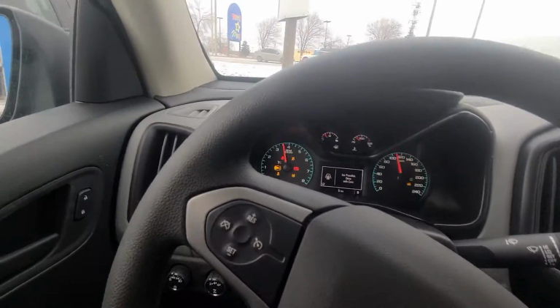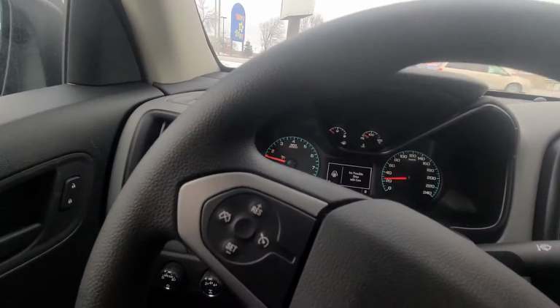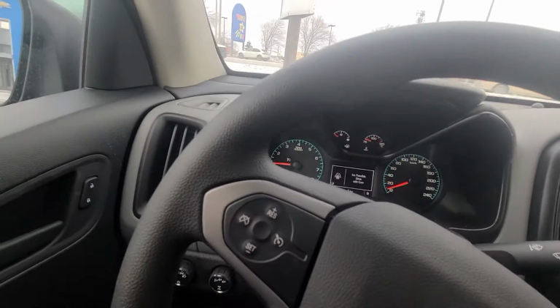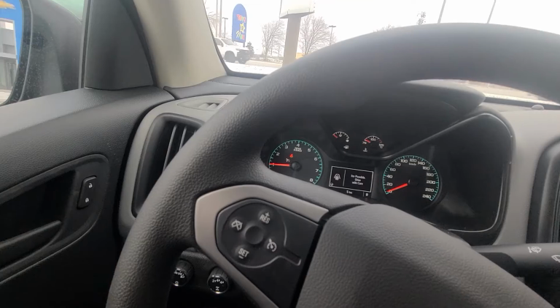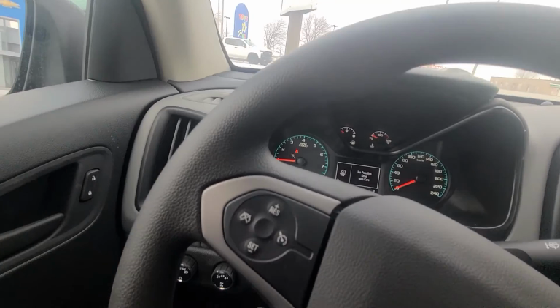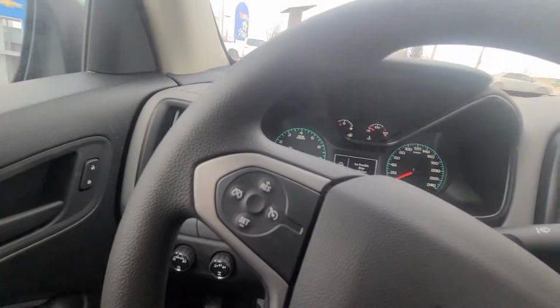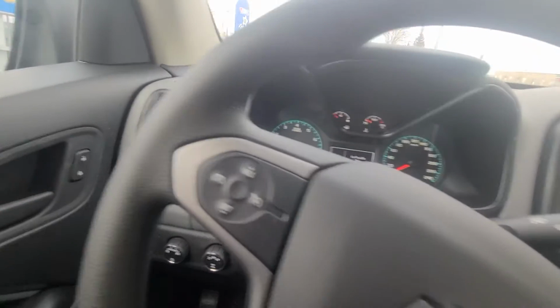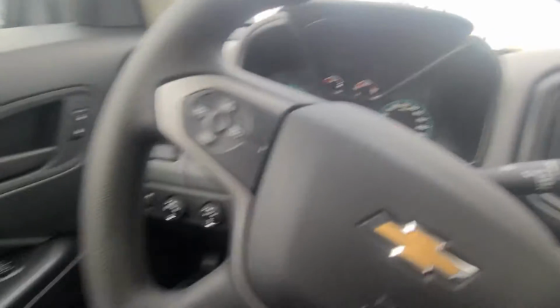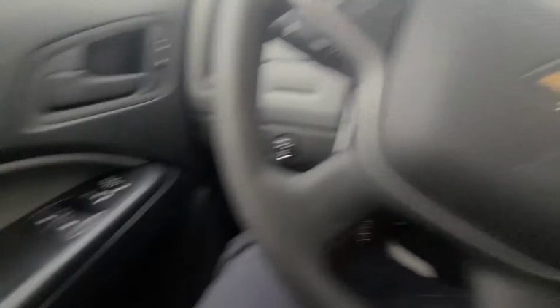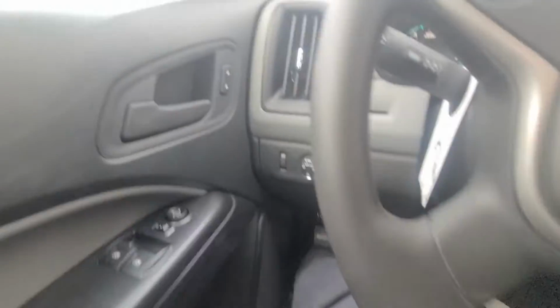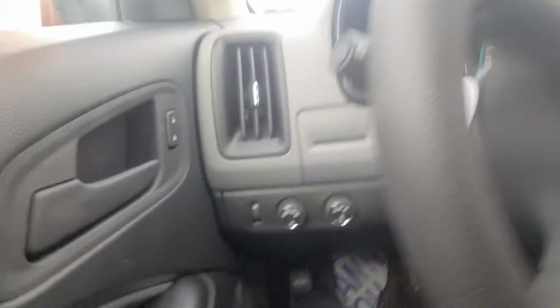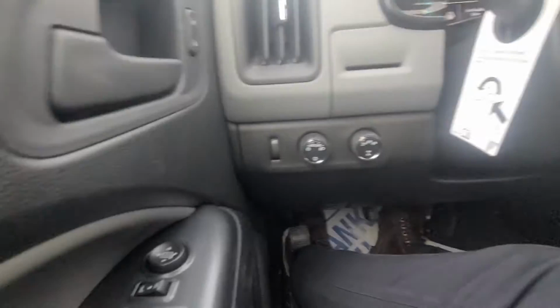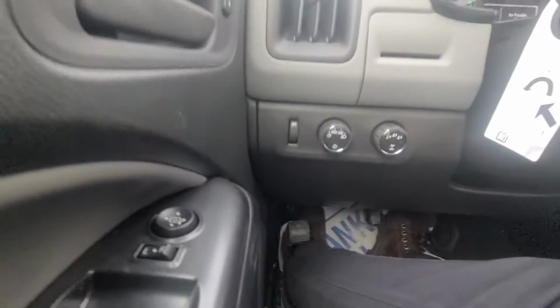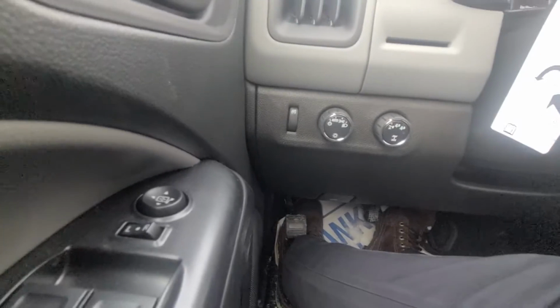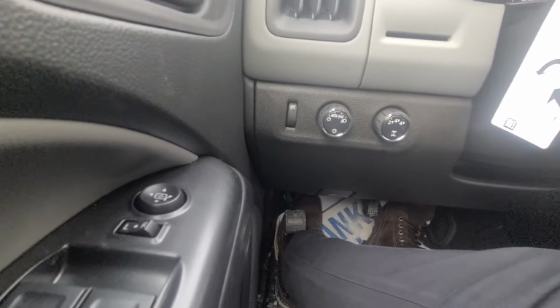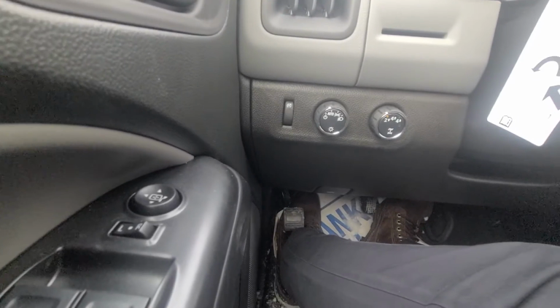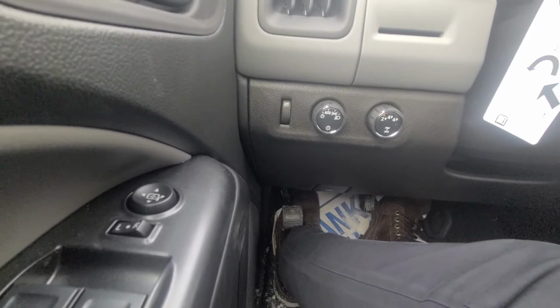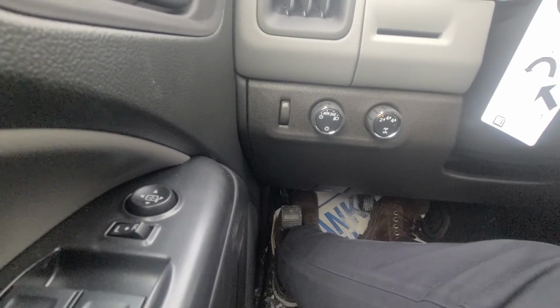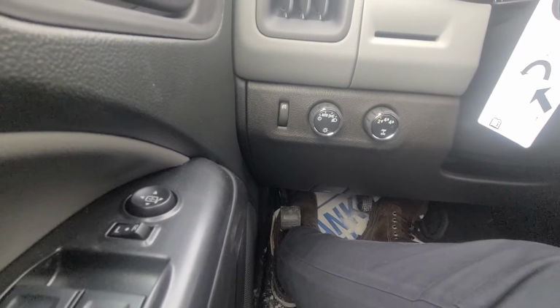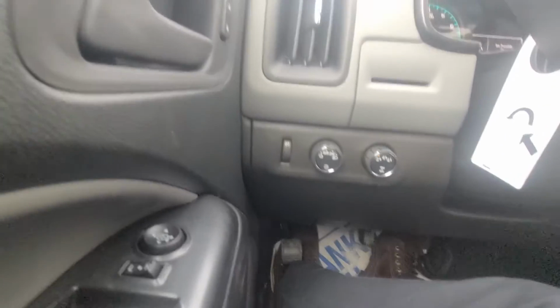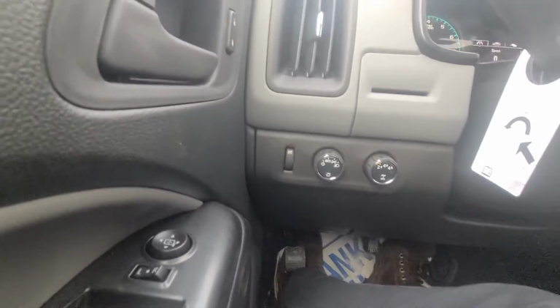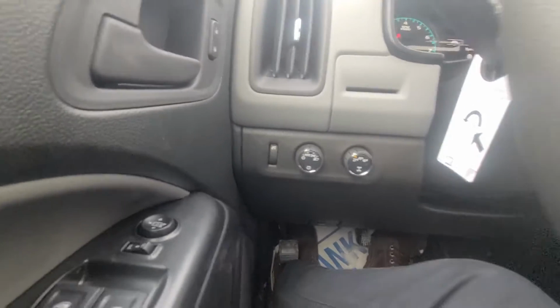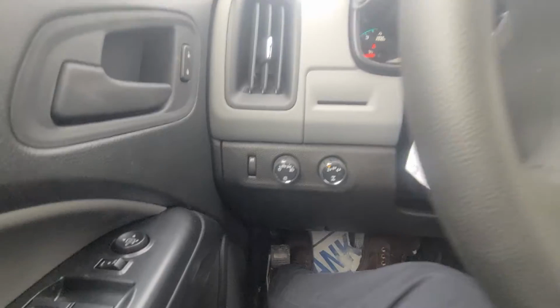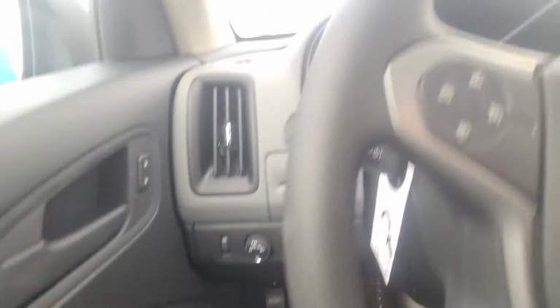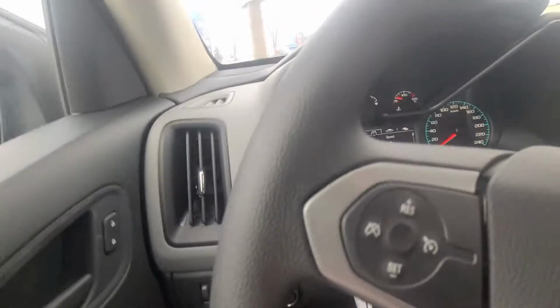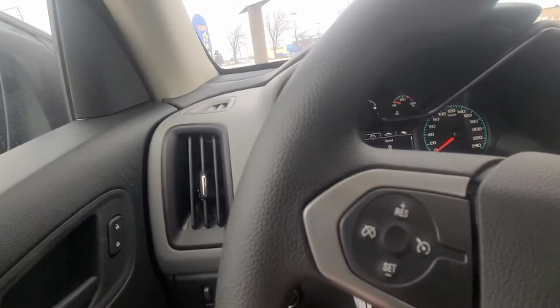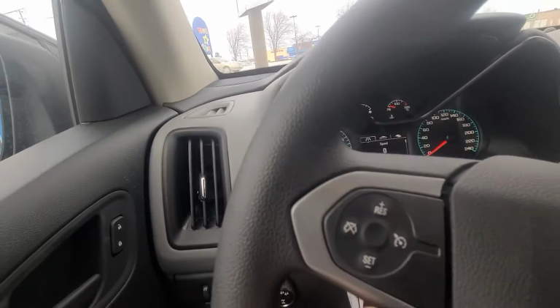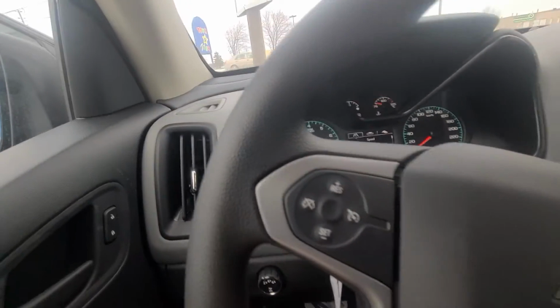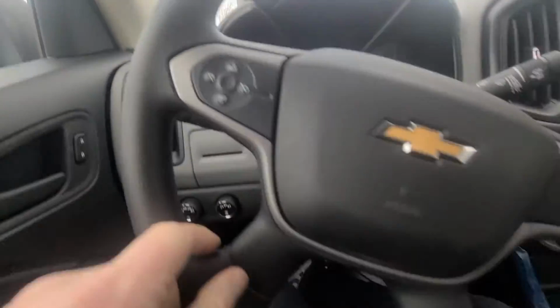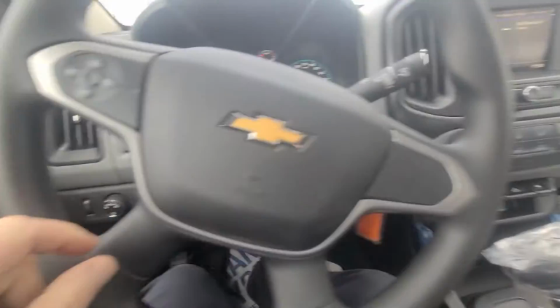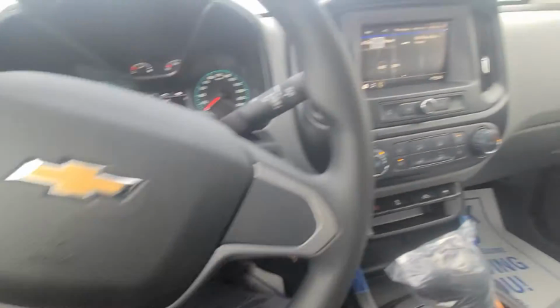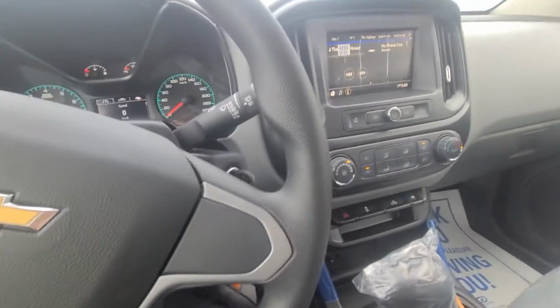I'll put it back in this spot here. You can see your four wheel drive shift buttons down there, automatic lights, and your cruise control is mounted on the steering wheel.